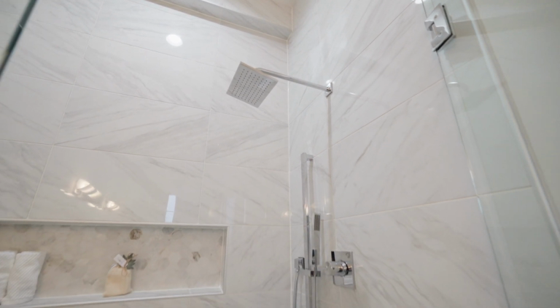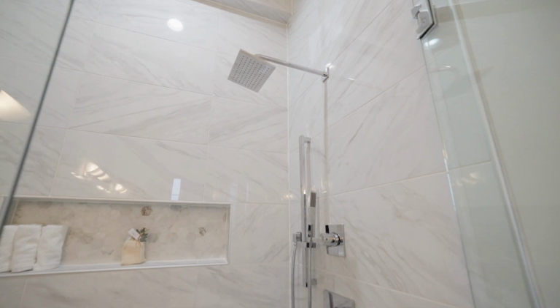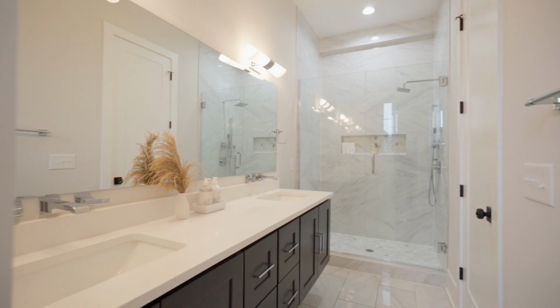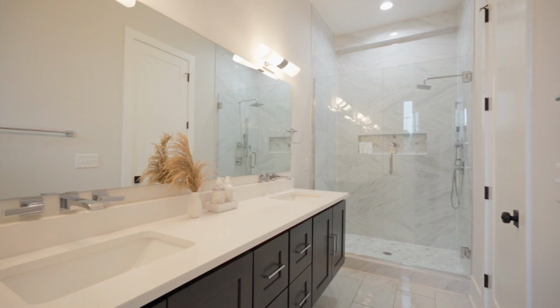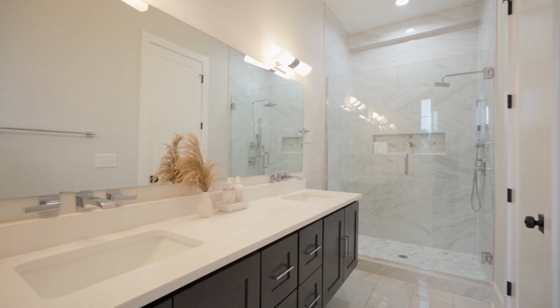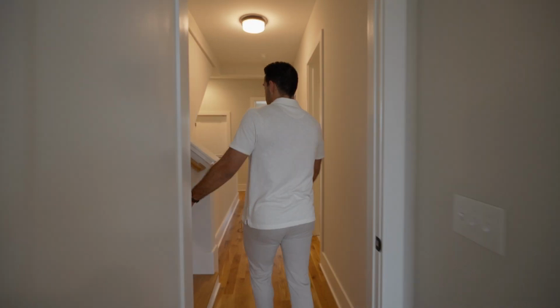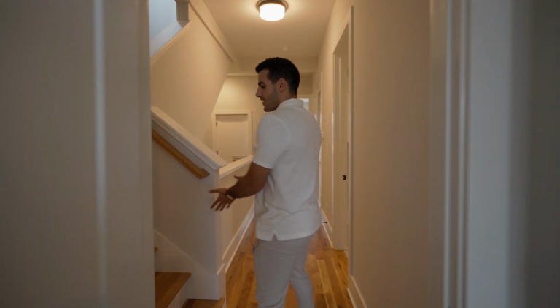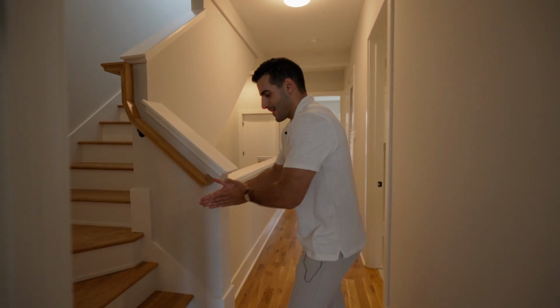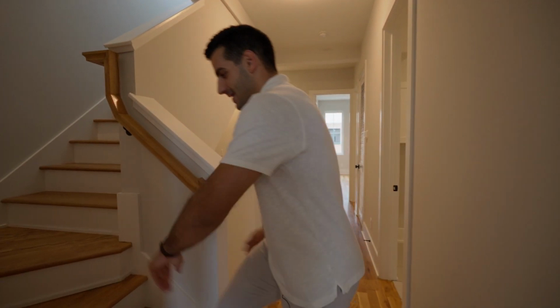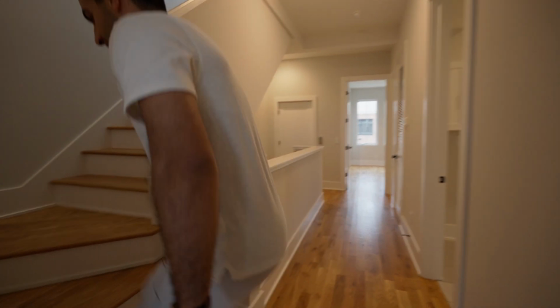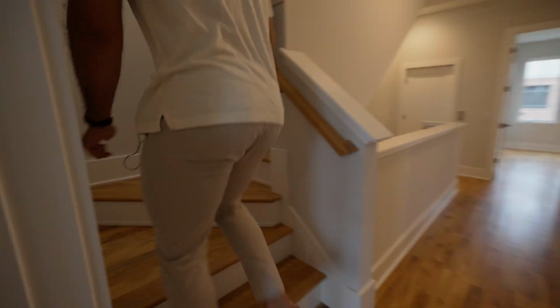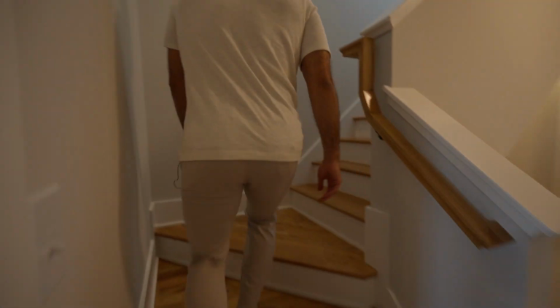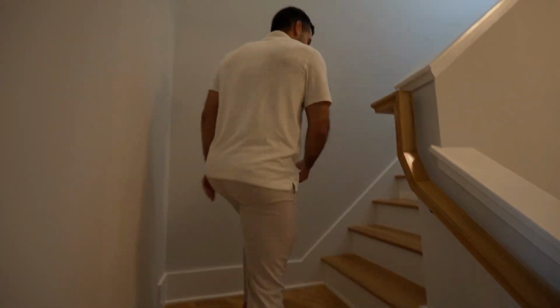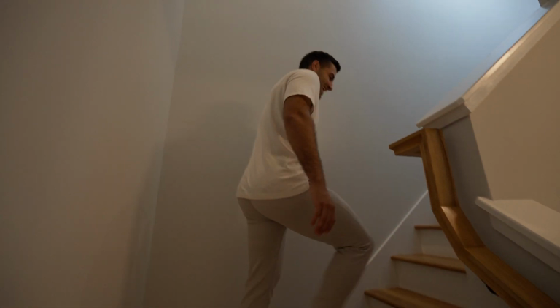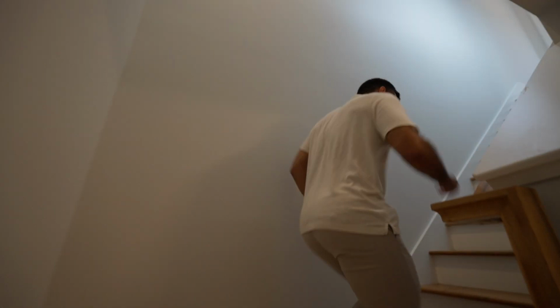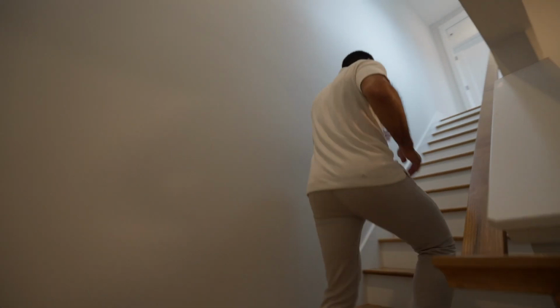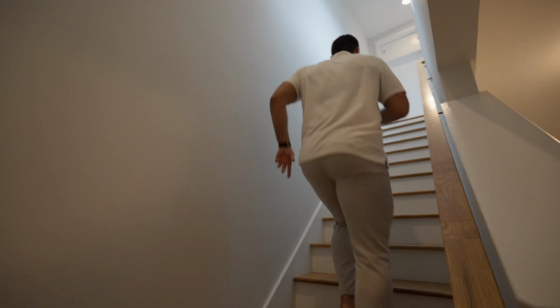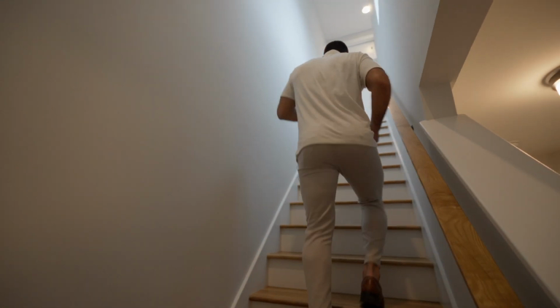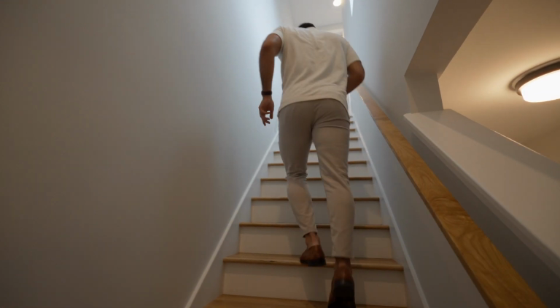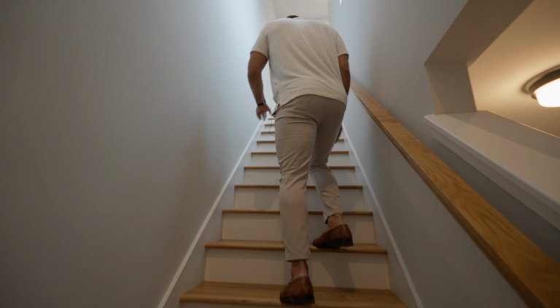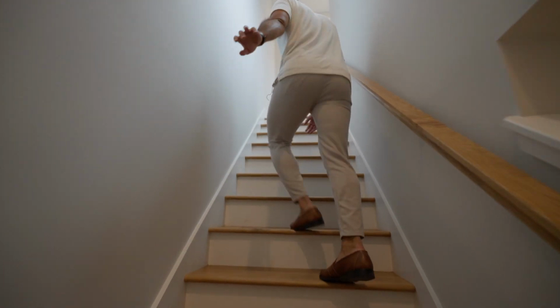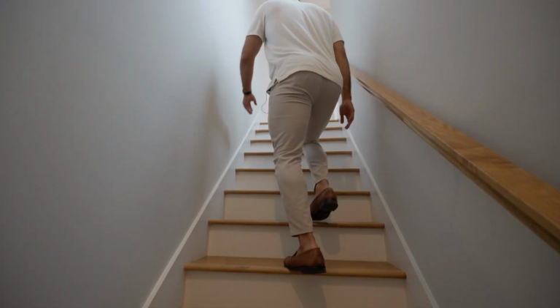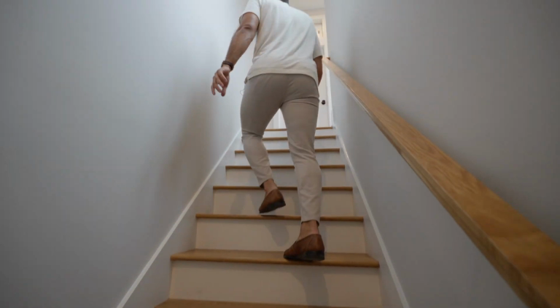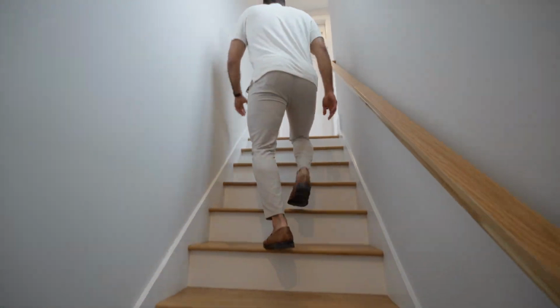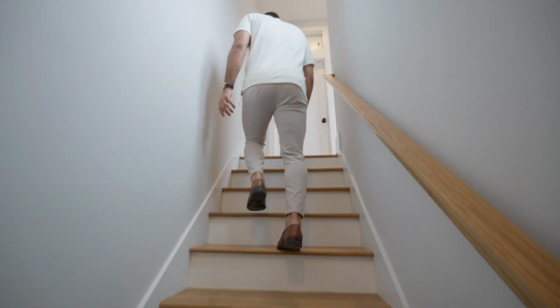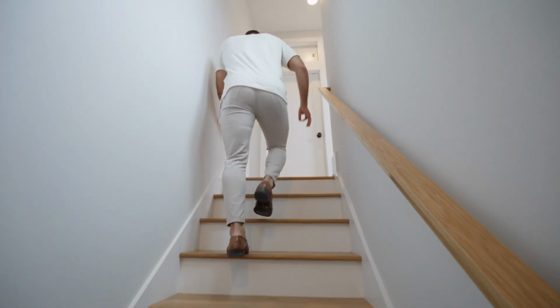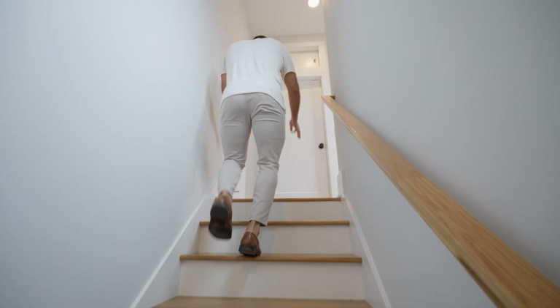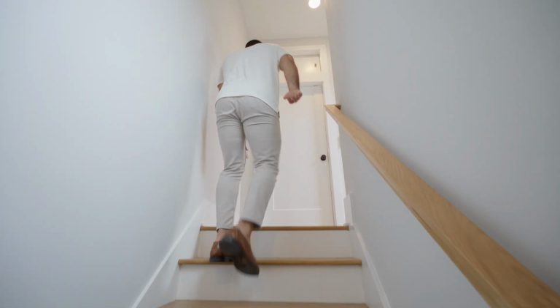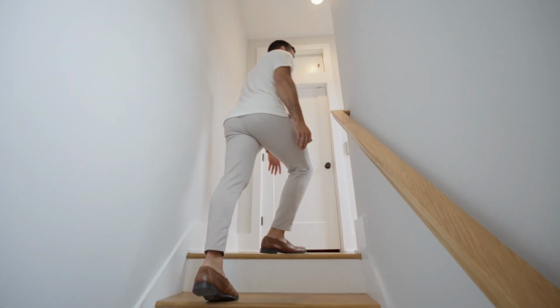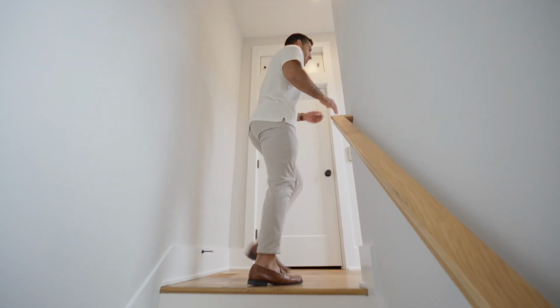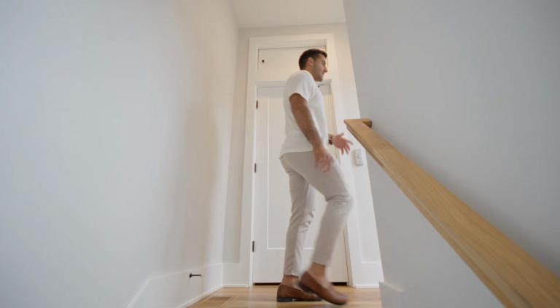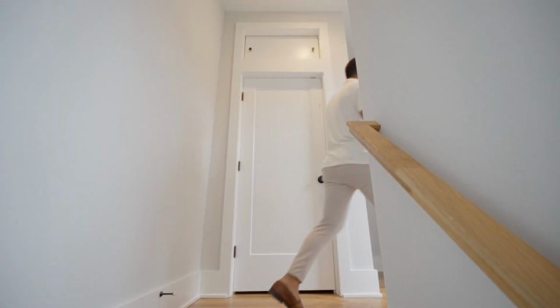You have the bathroom right behind you with a beautiful shower. And this is the real selling point of these townhomes.